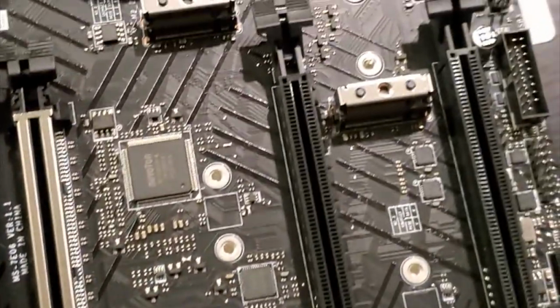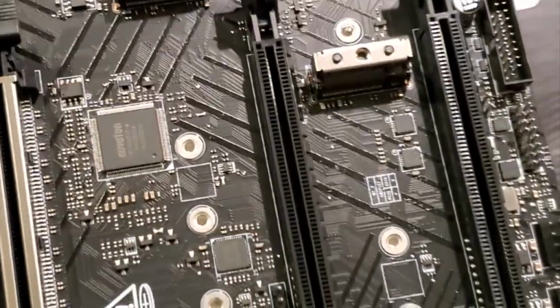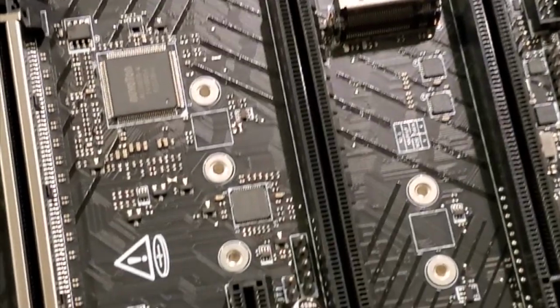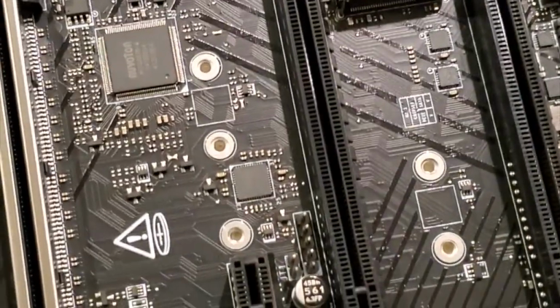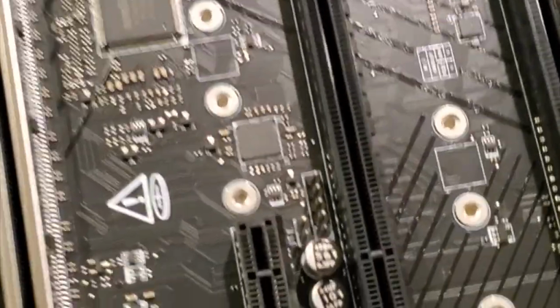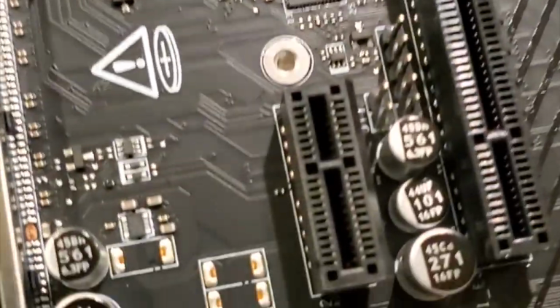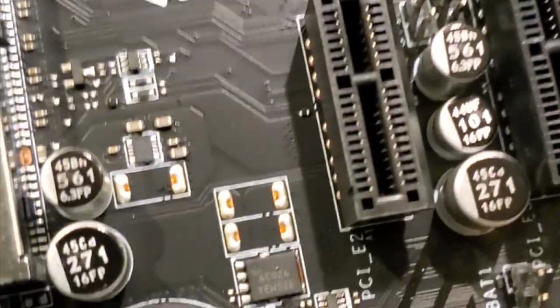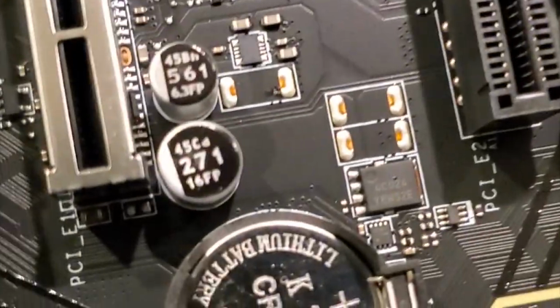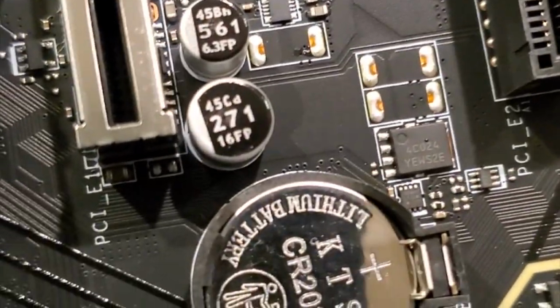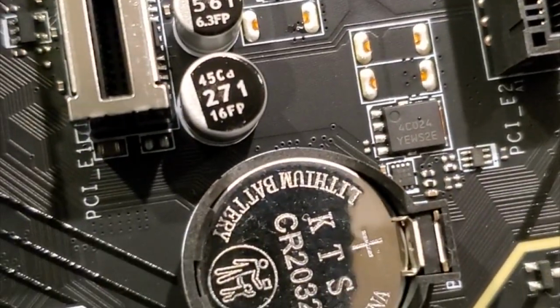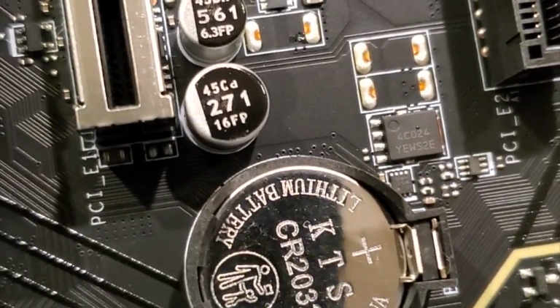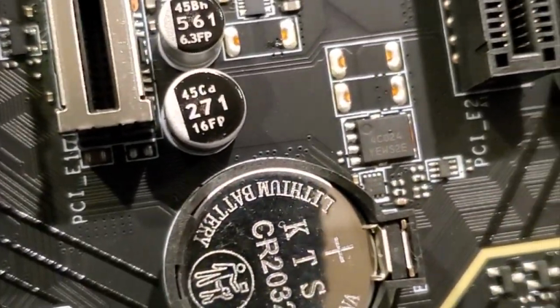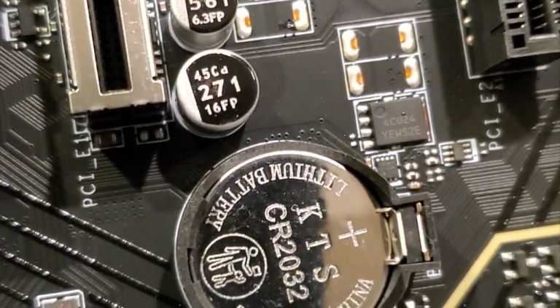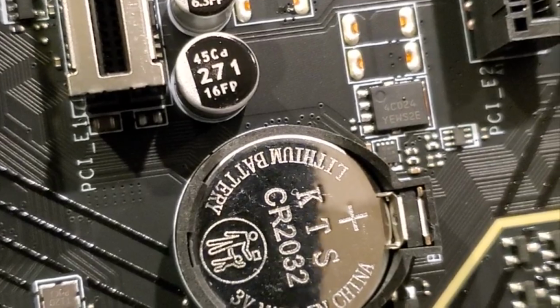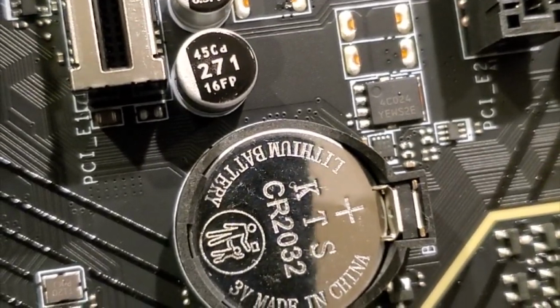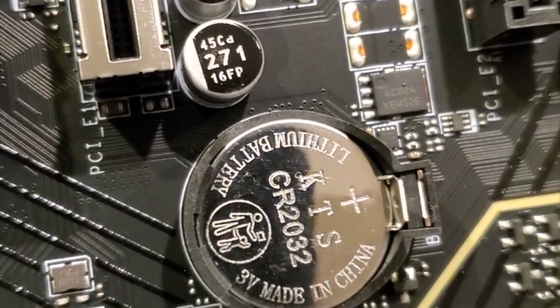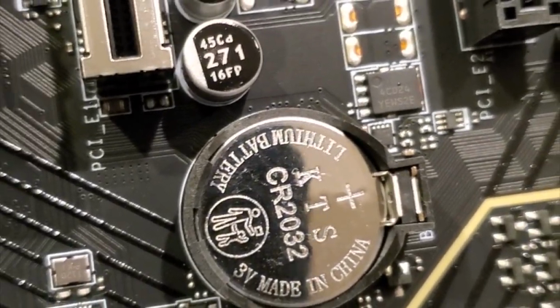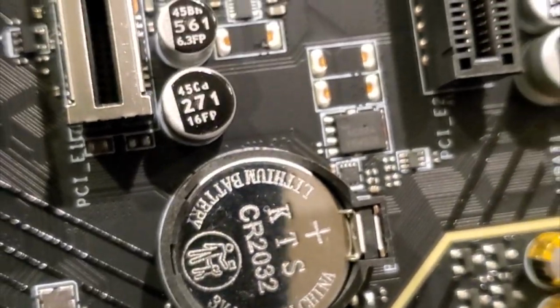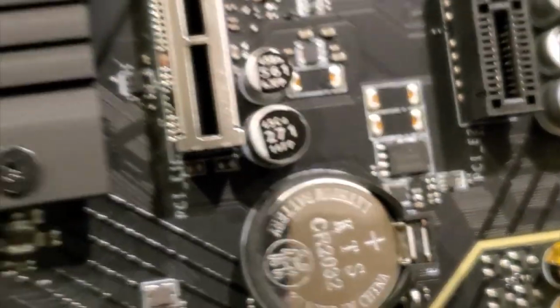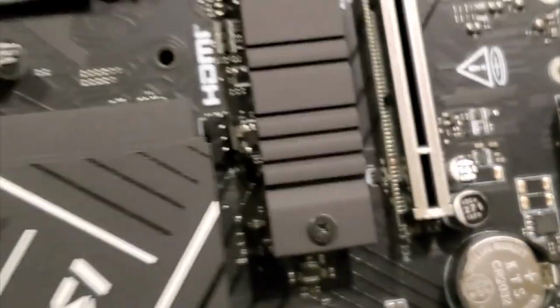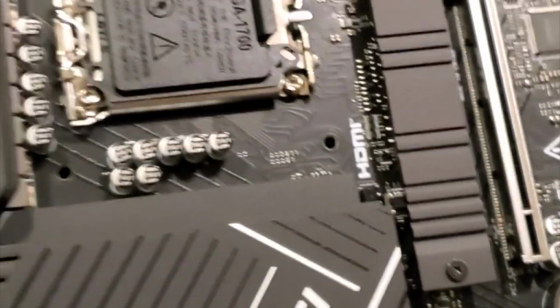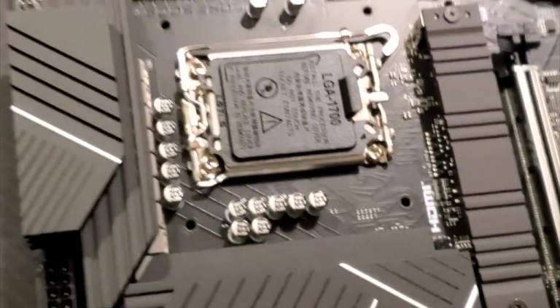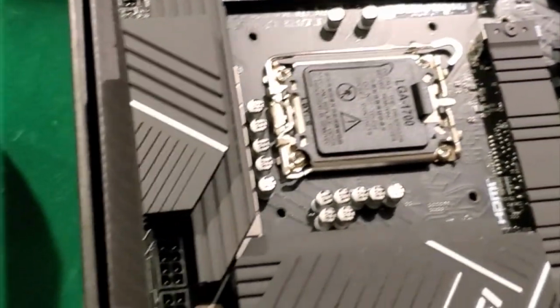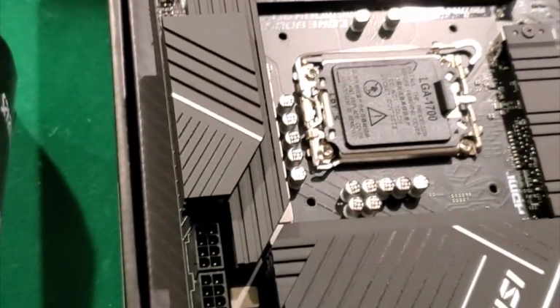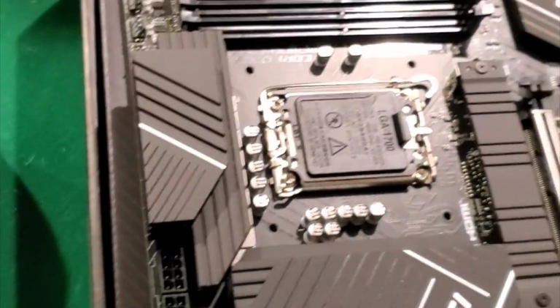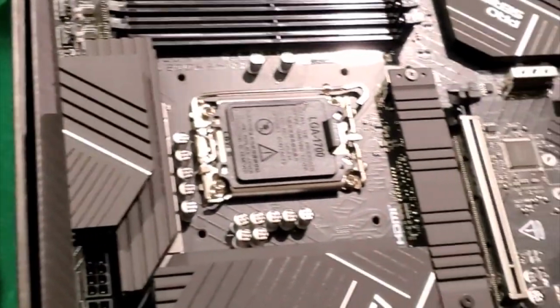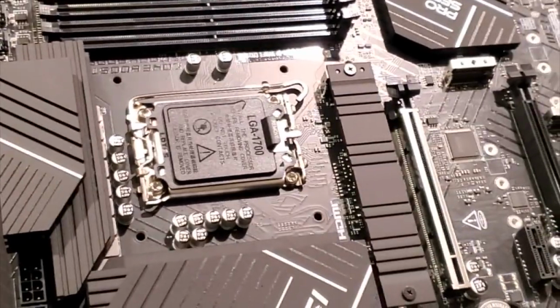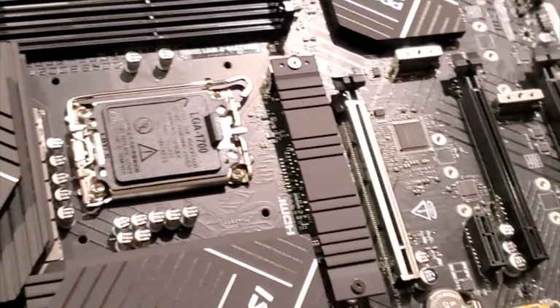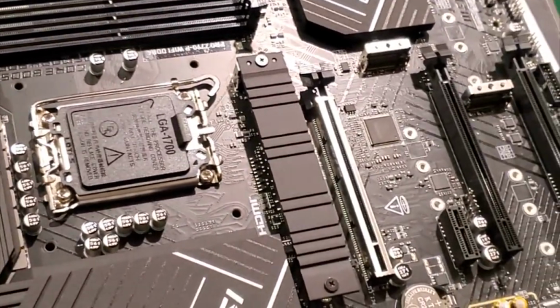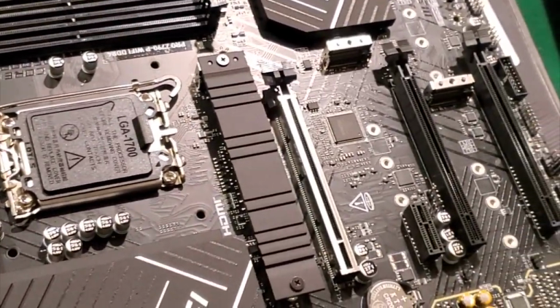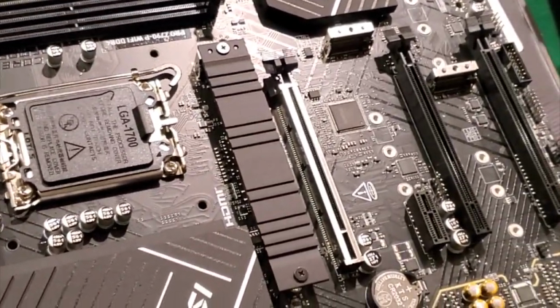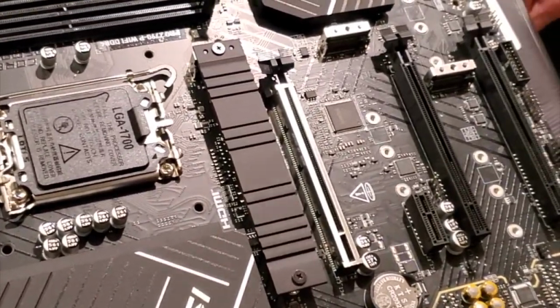All these motherboards have the same thing - a CR2032 battery. They've been putting those on motherboards since 1992 when I first put my first computer together.